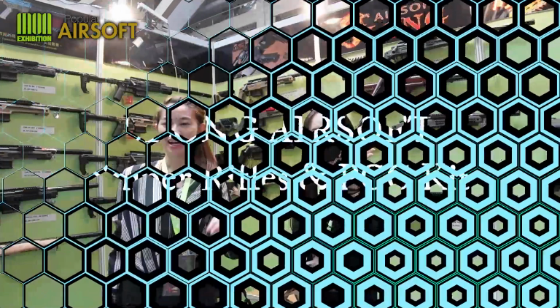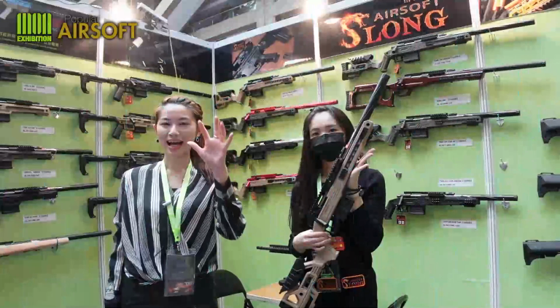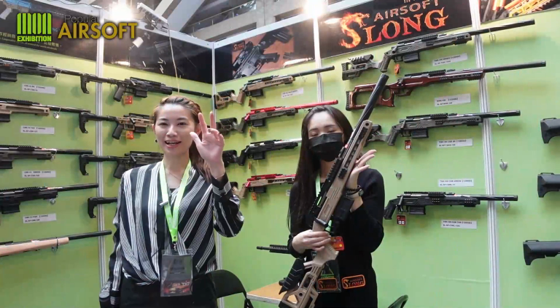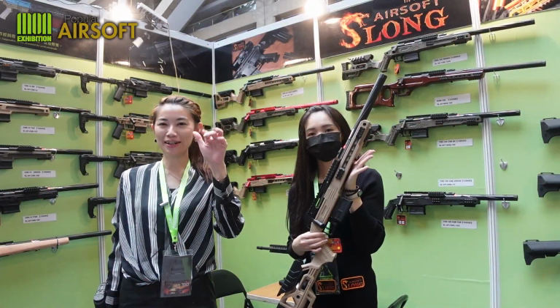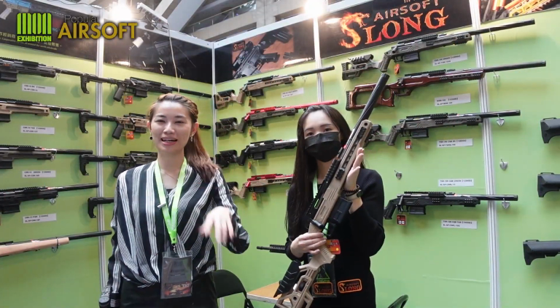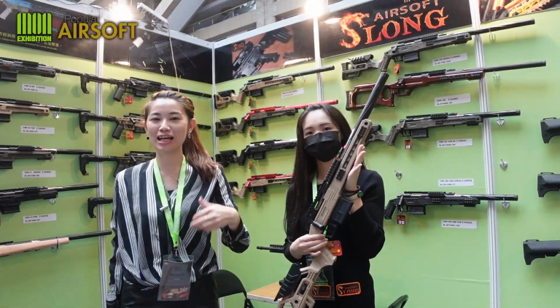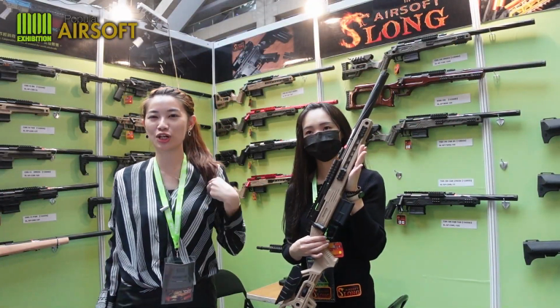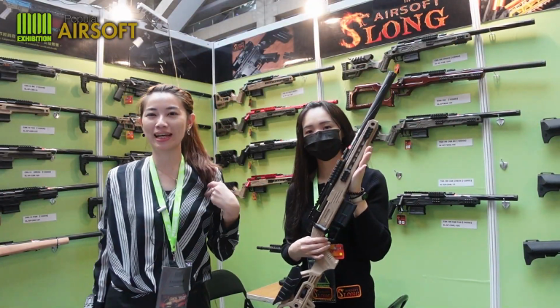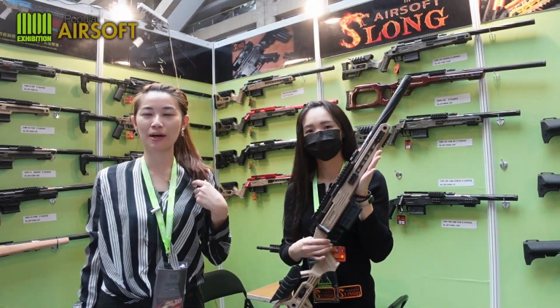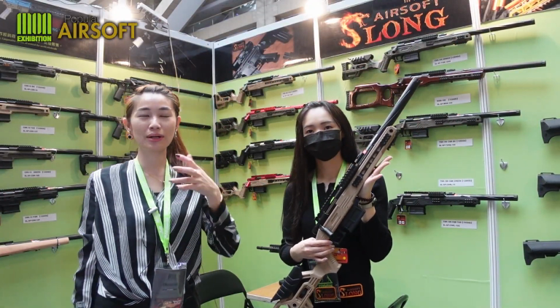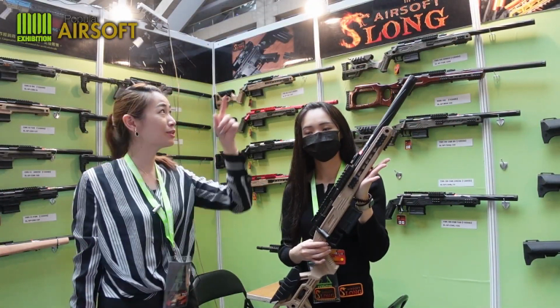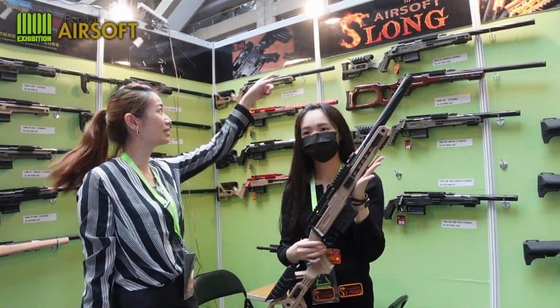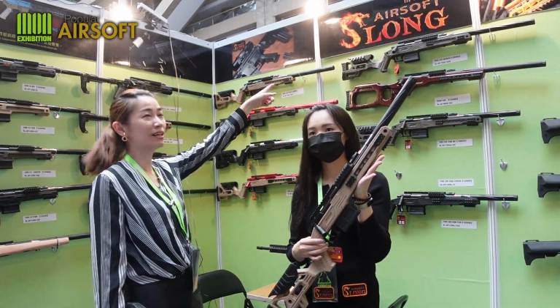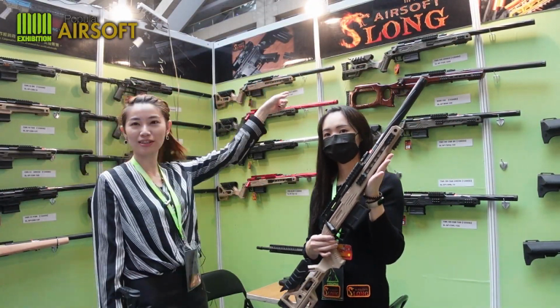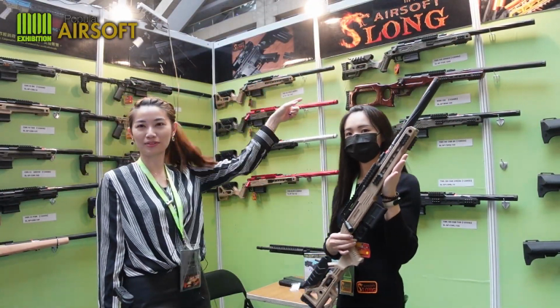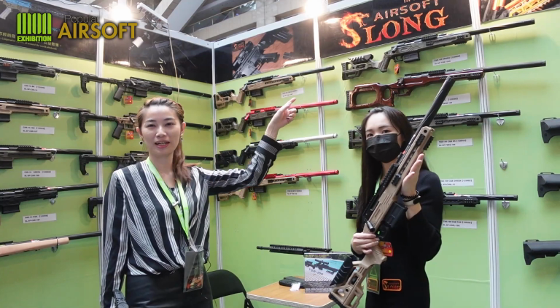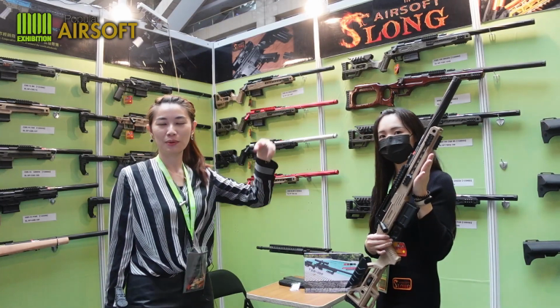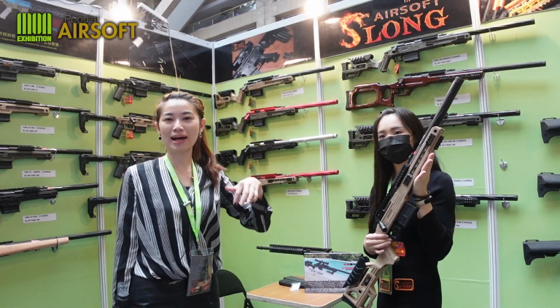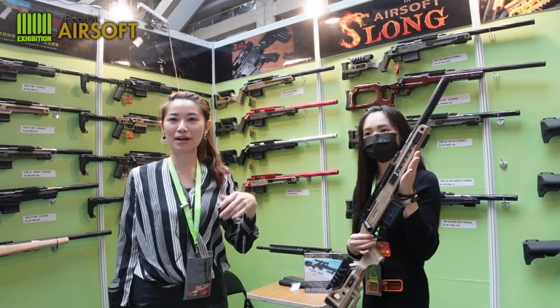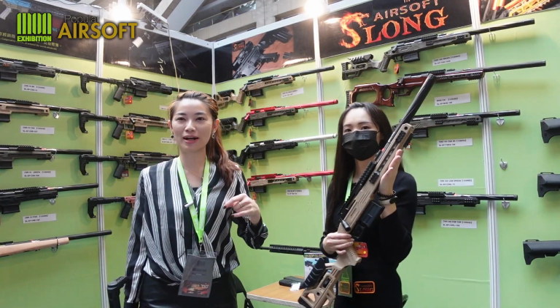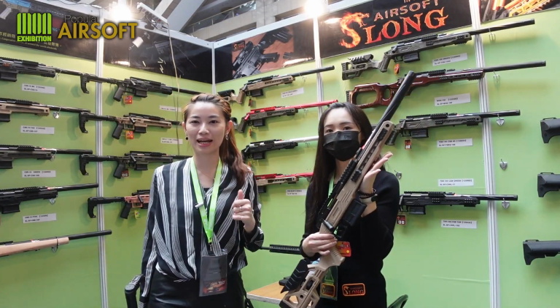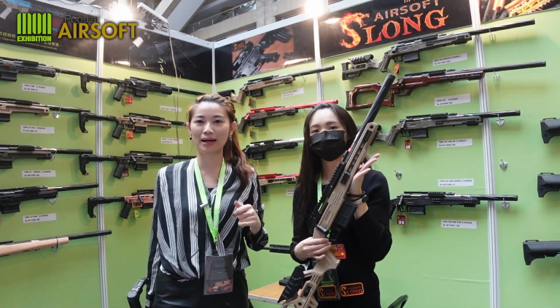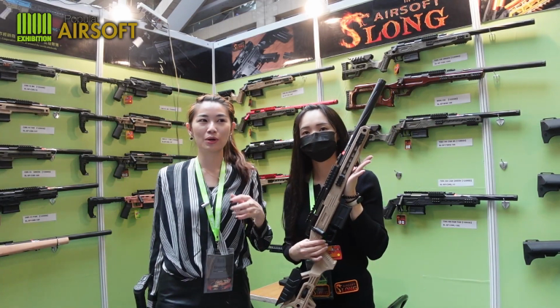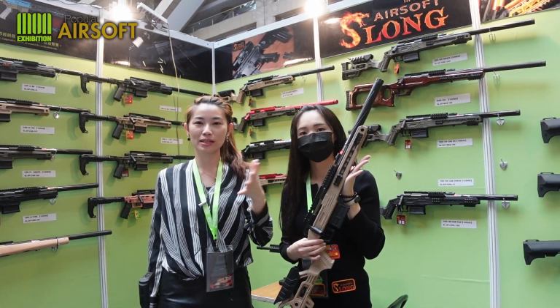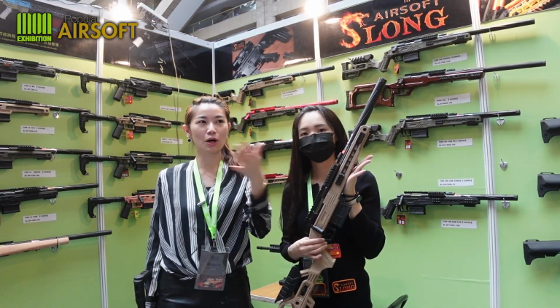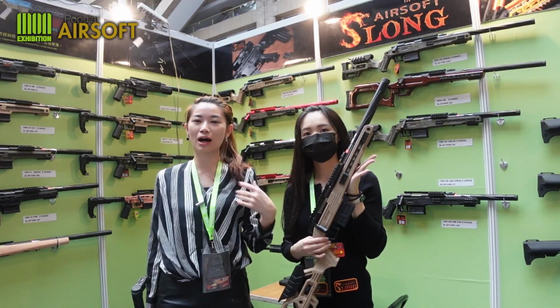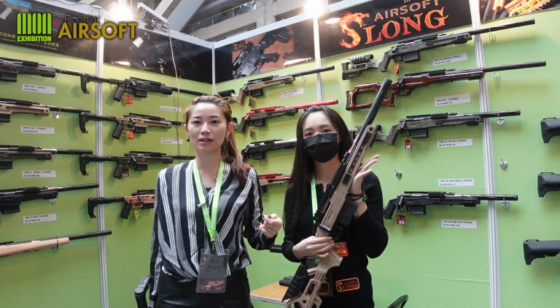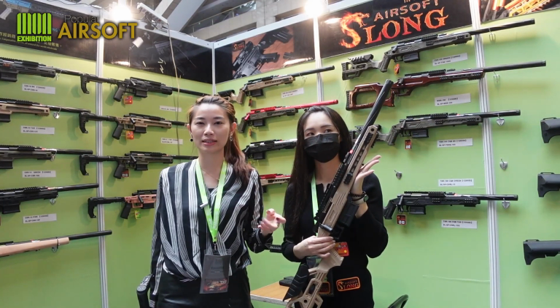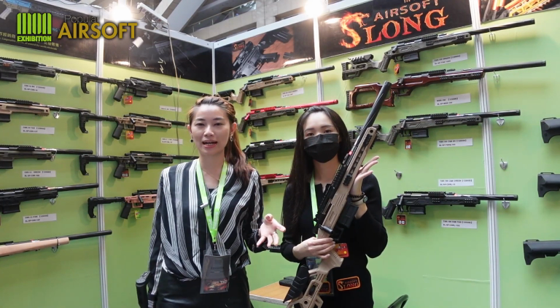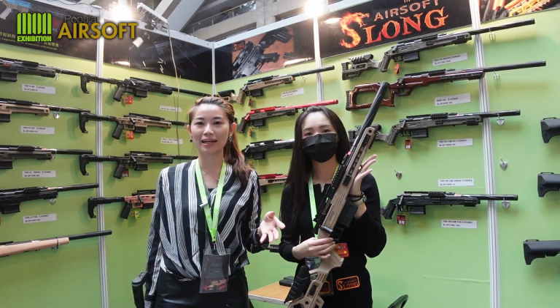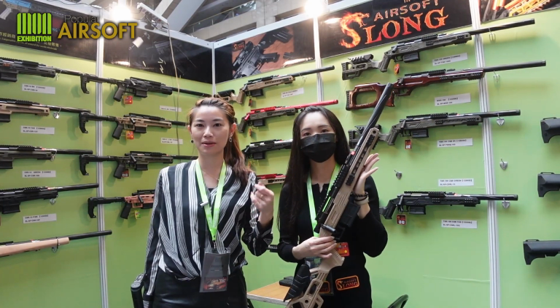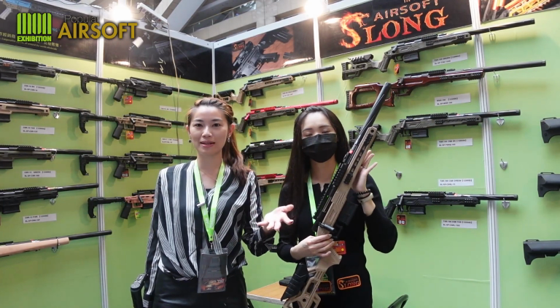Hello, I'm Joanna. Welcome to Sloan Airsoft. We come from Taiwan. It's all our design and make.